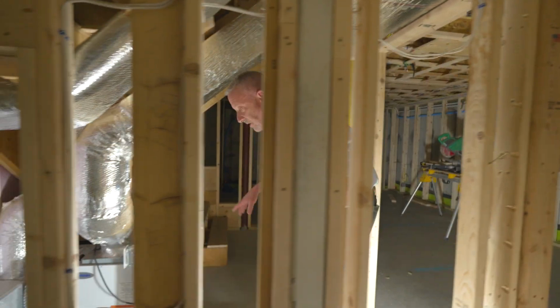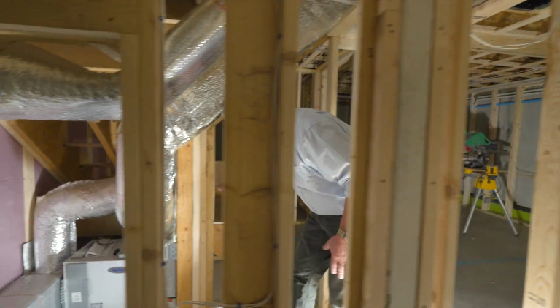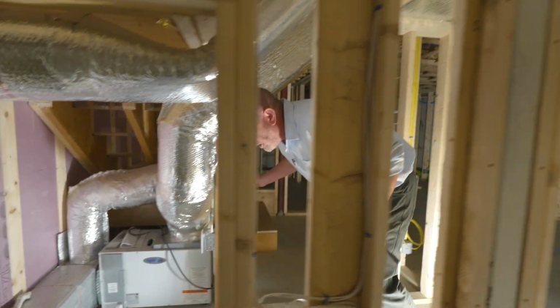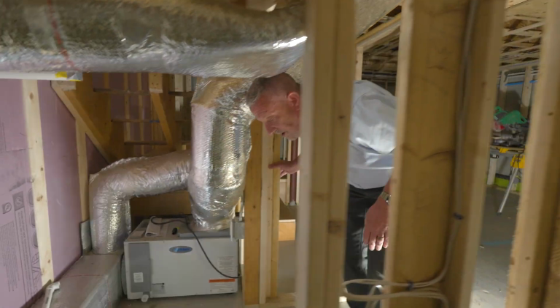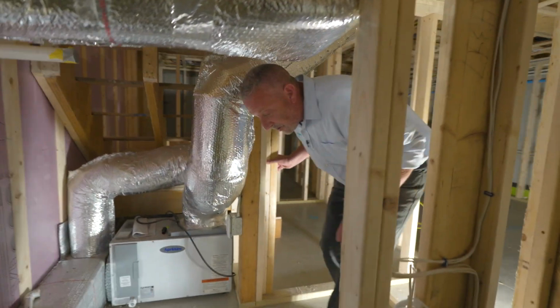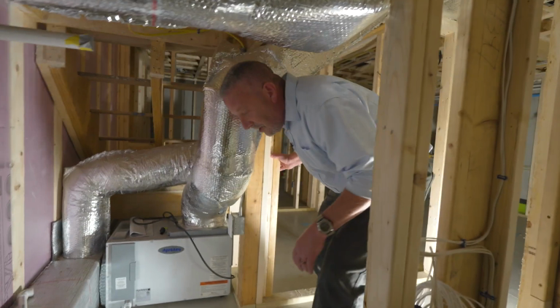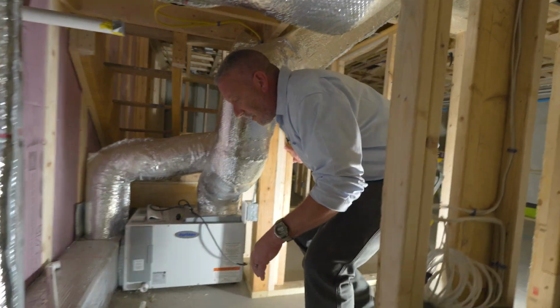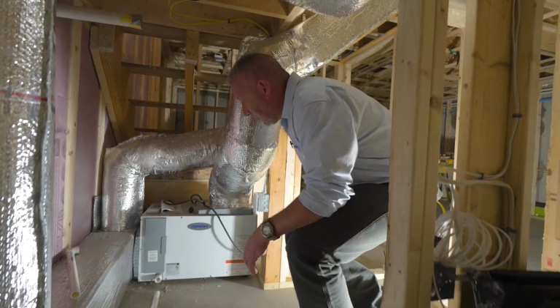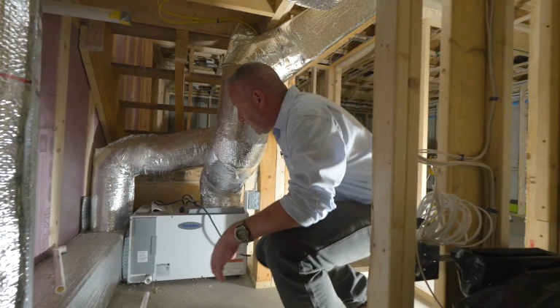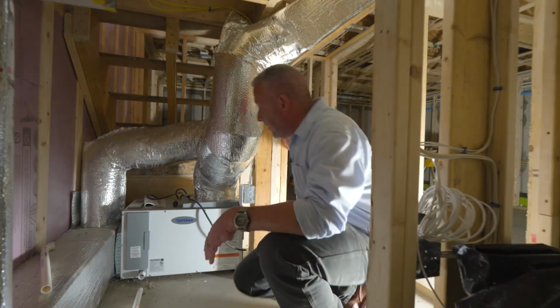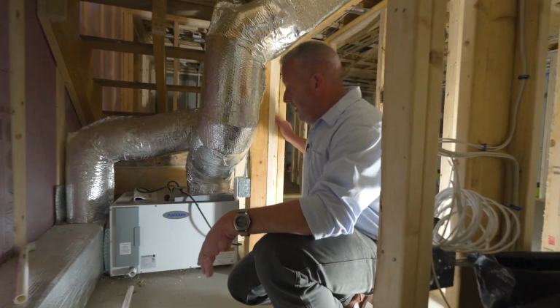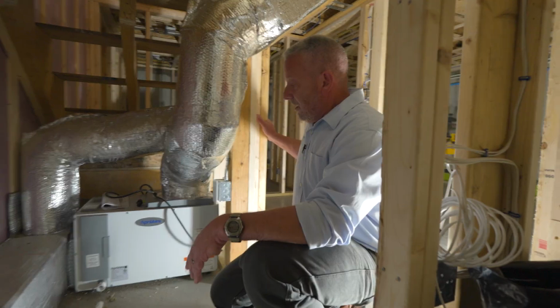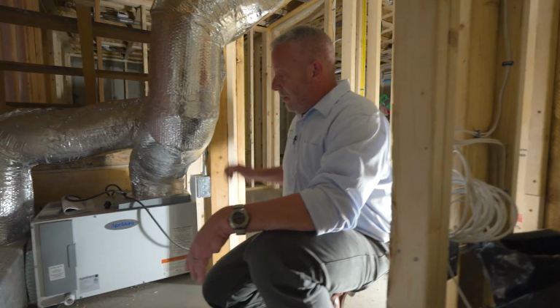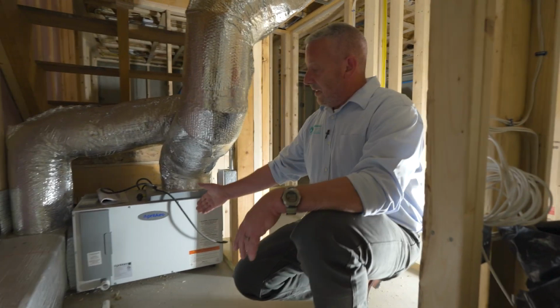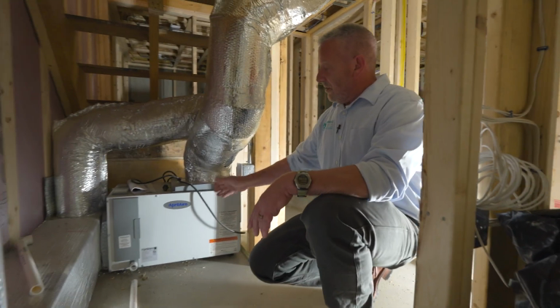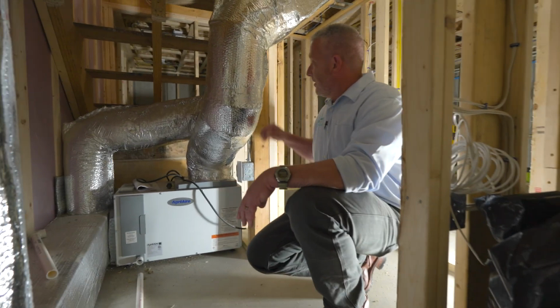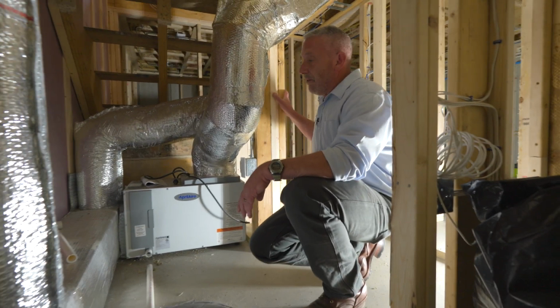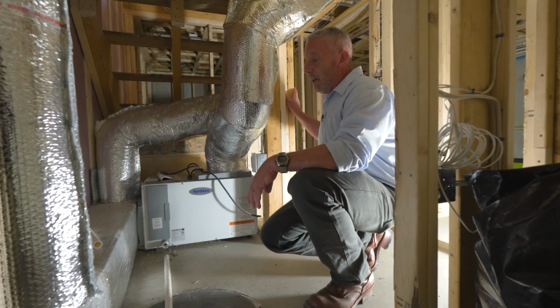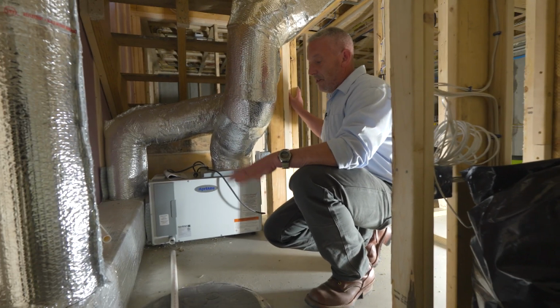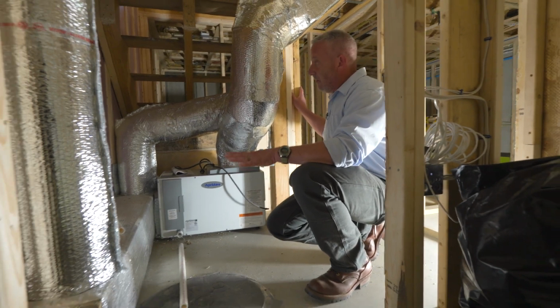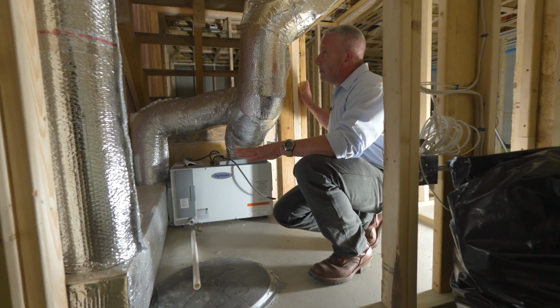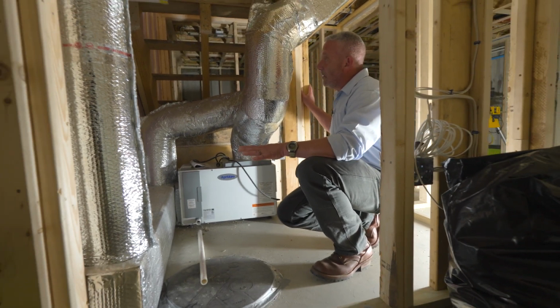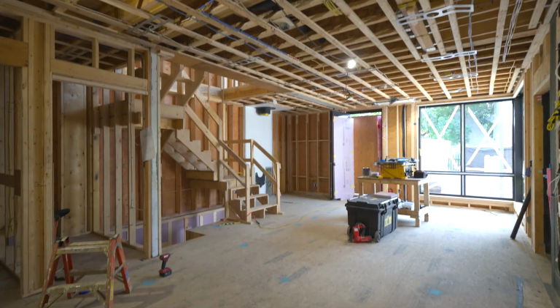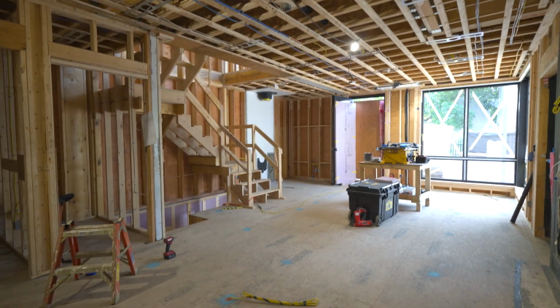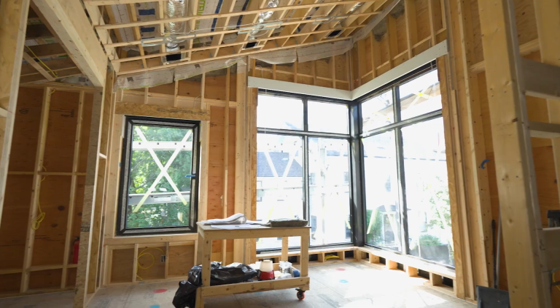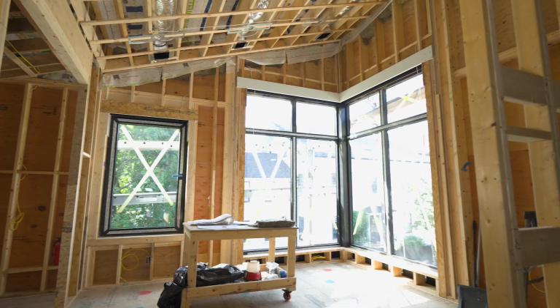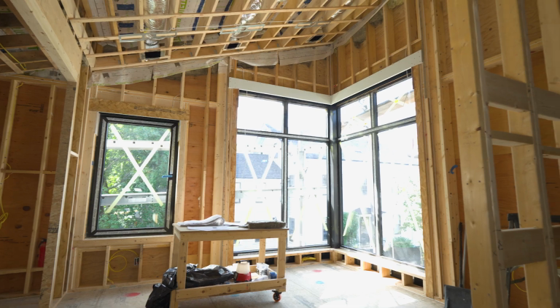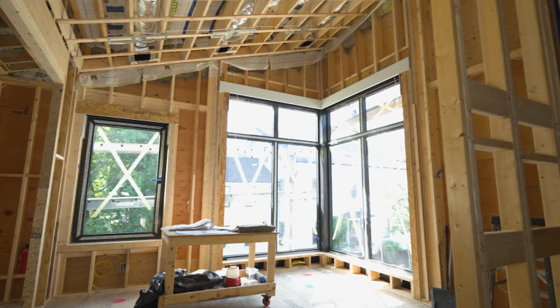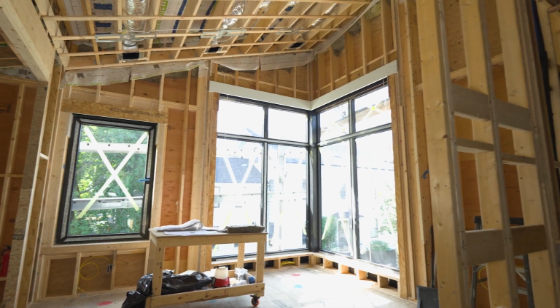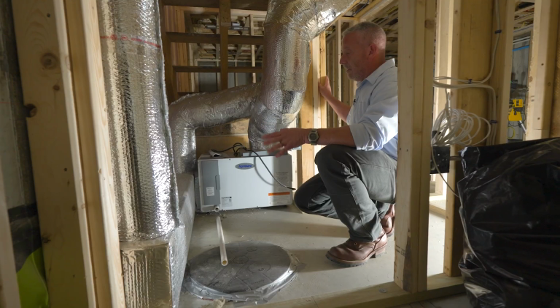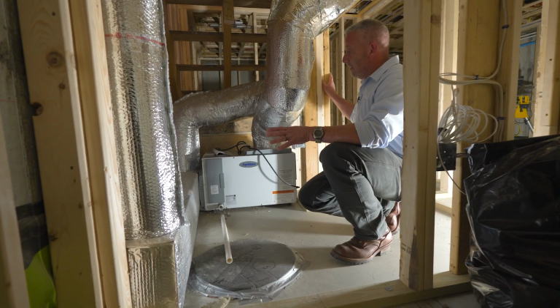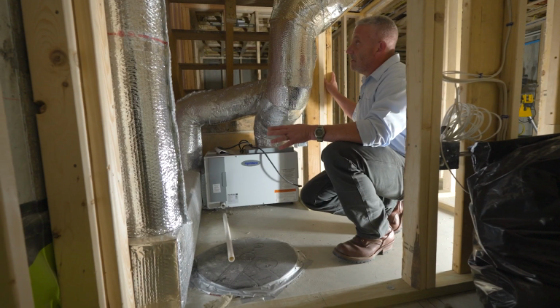Right here I'd like to point out the dehumidification system for the whole house. This services the basement, first floor, and second floor, and it greatly increases the efficiency and comfort of your HVAC system throughout the year.